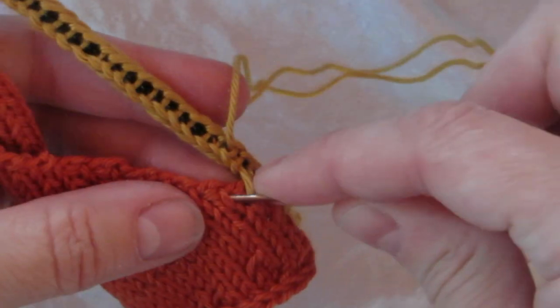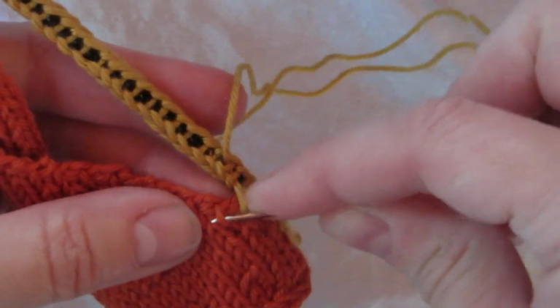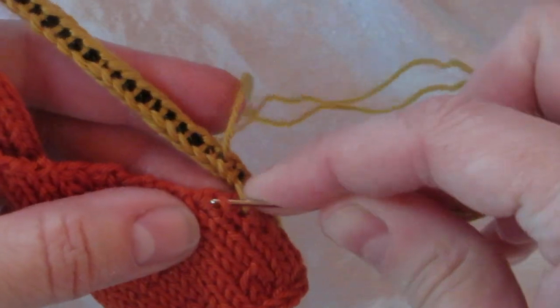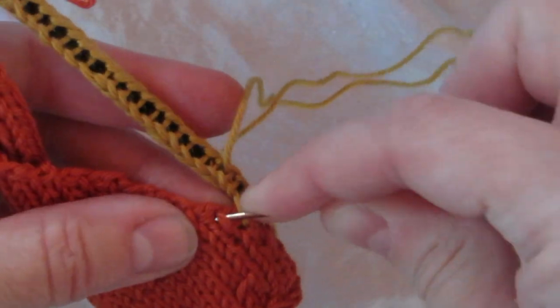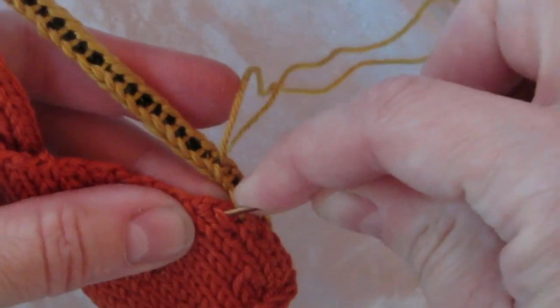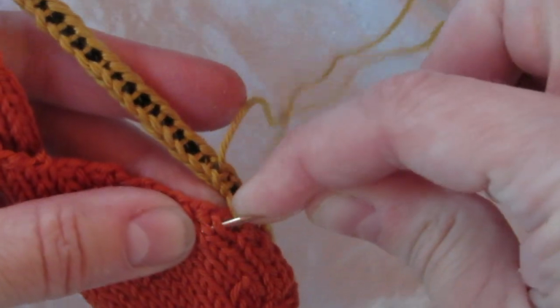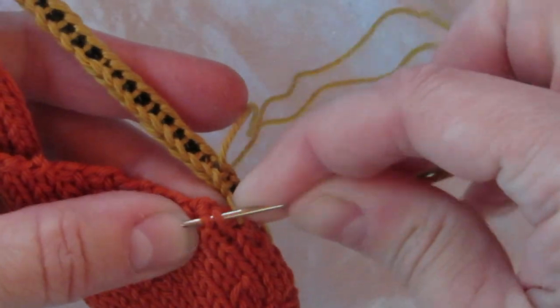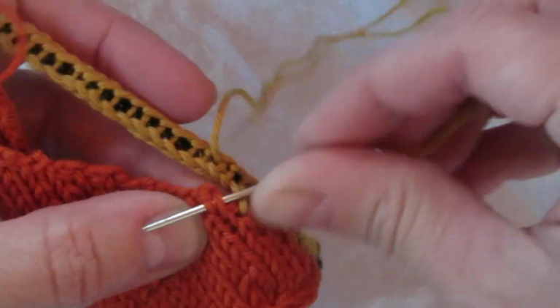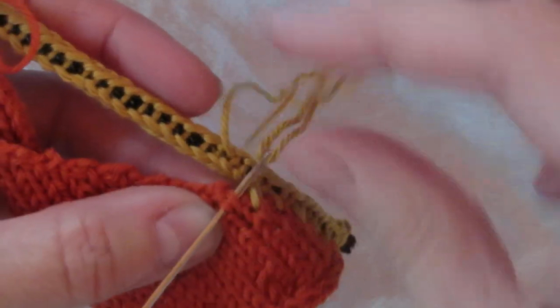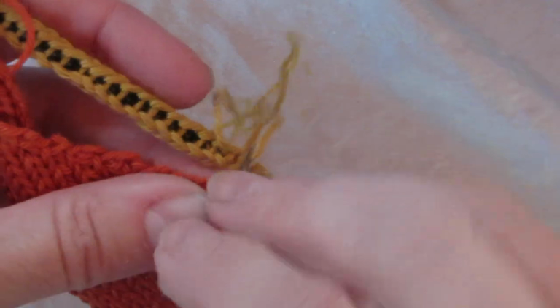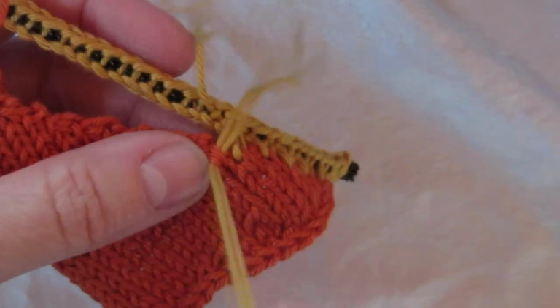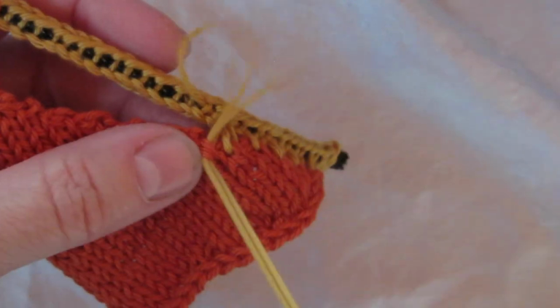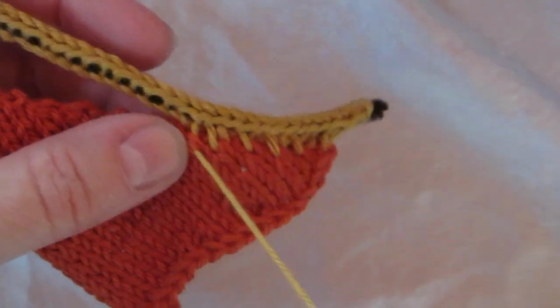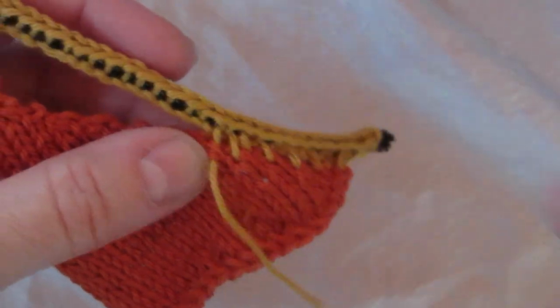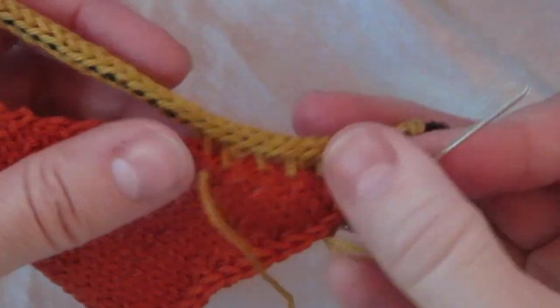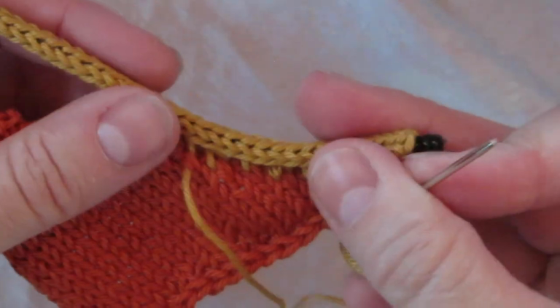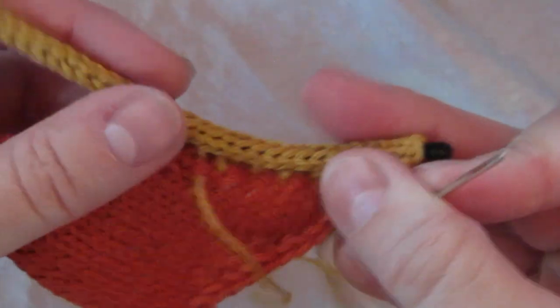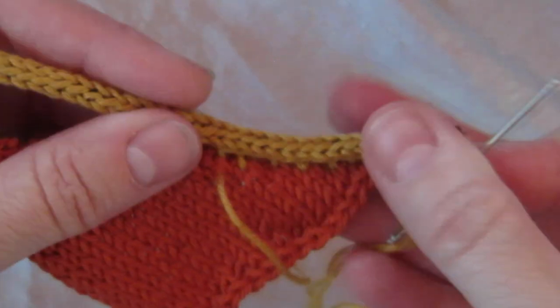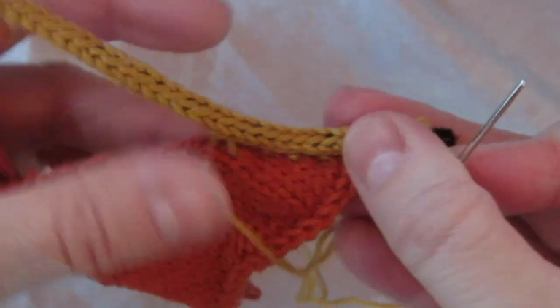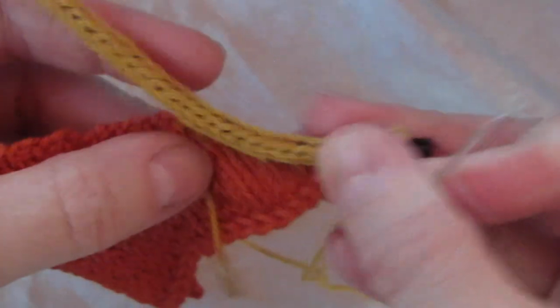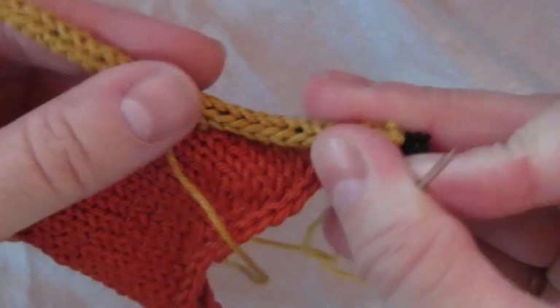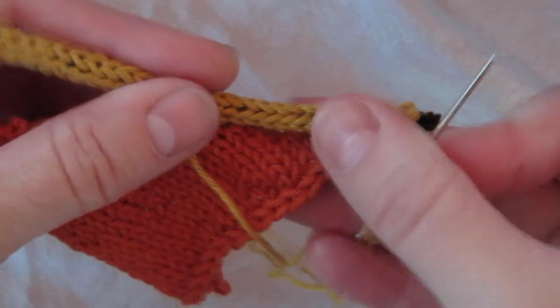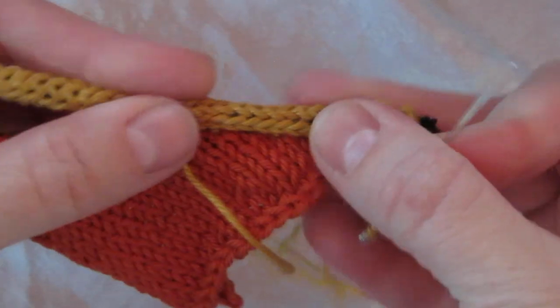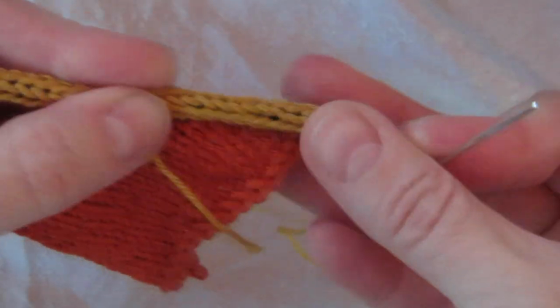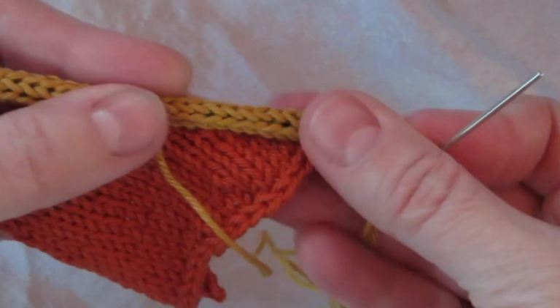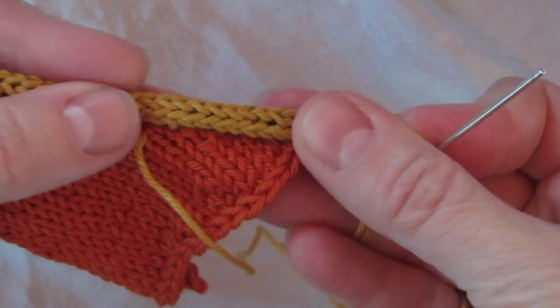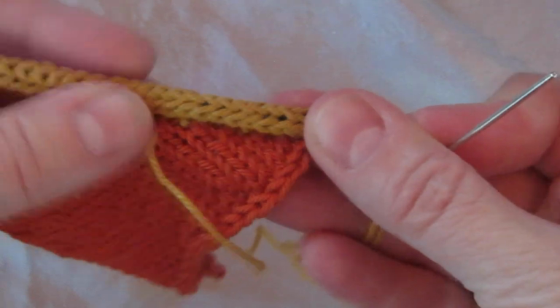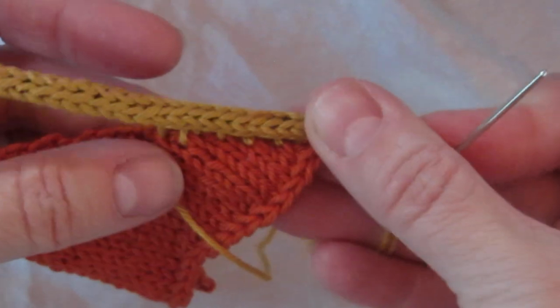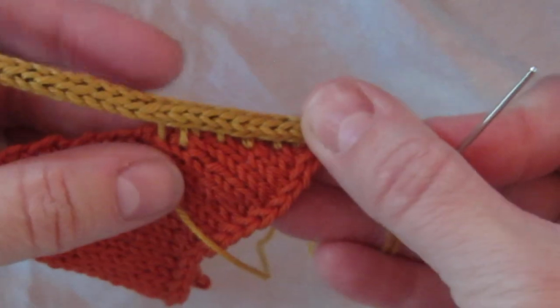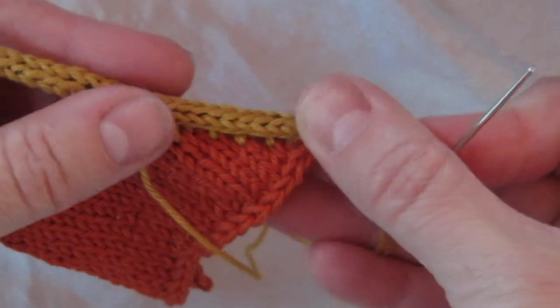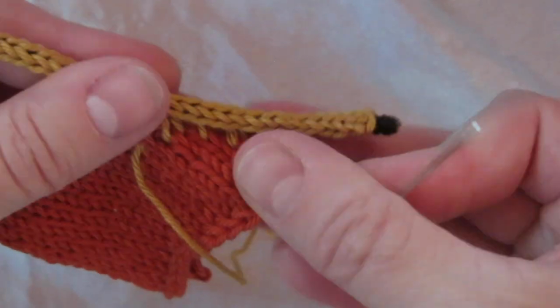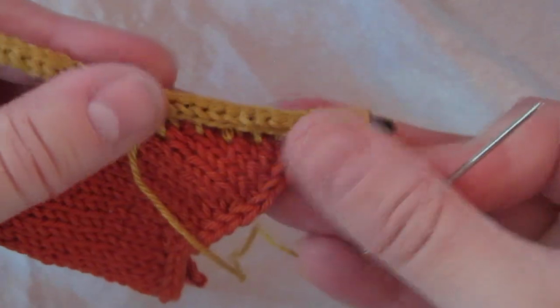And then go back and tighten them up. Now look at this — once you tighten it up, it vanishes in there pretty well.